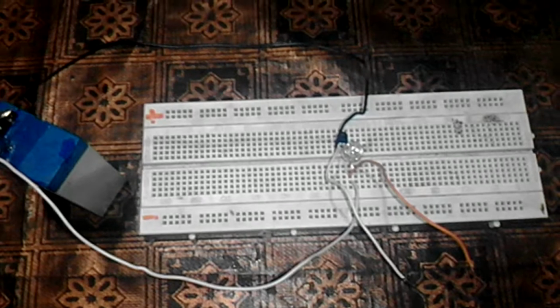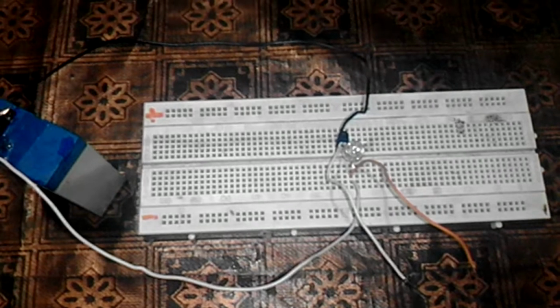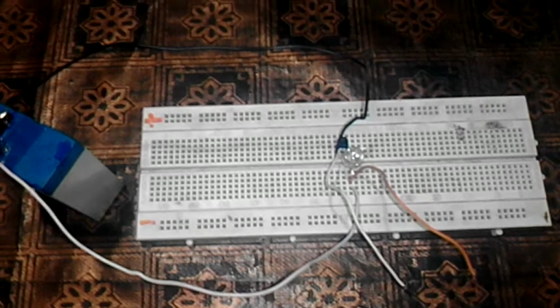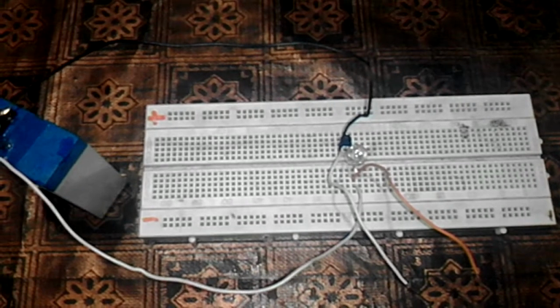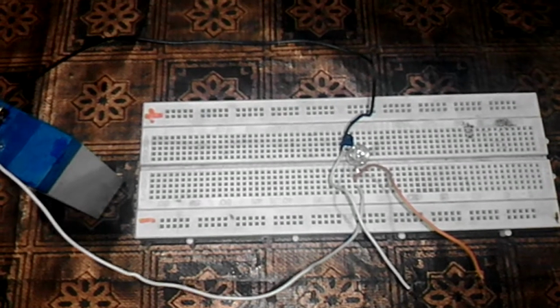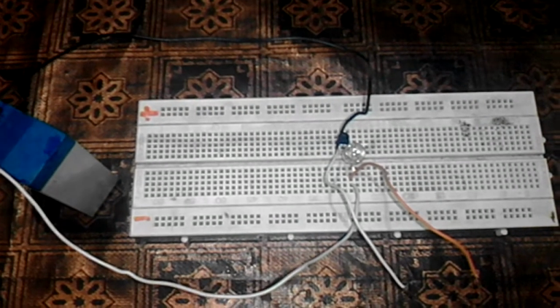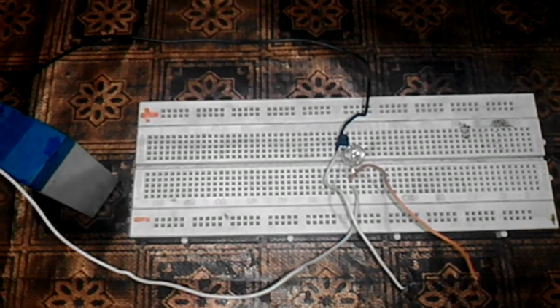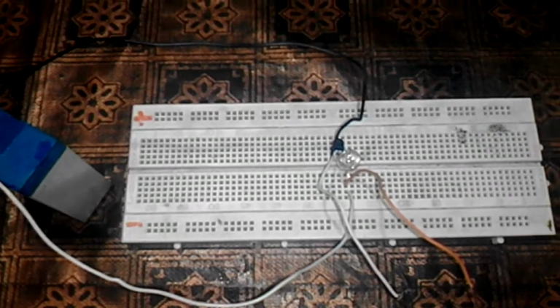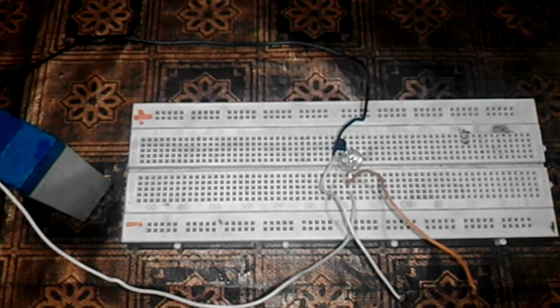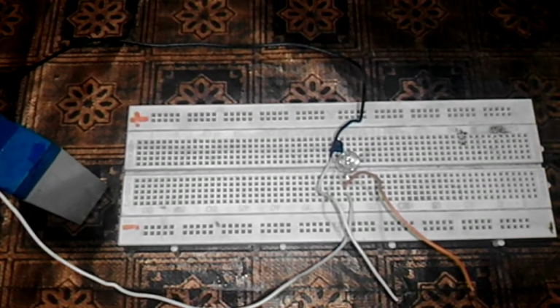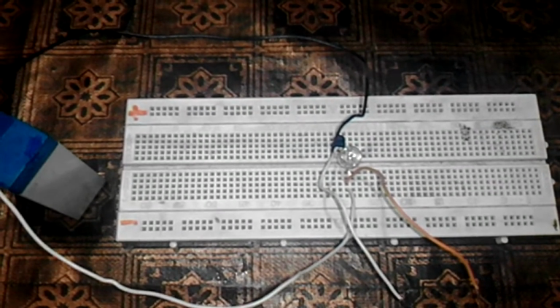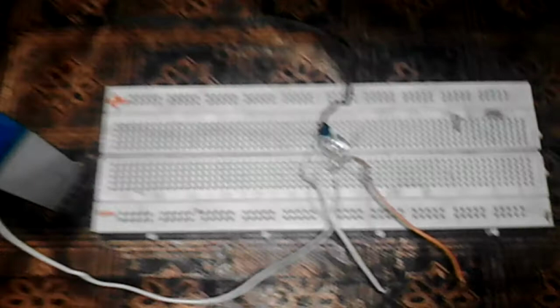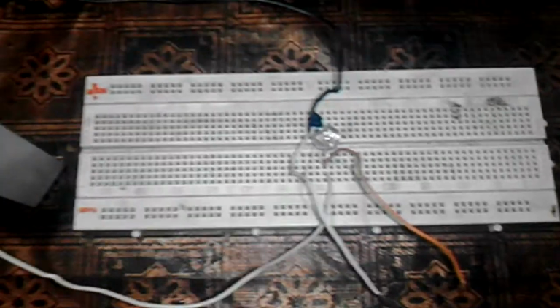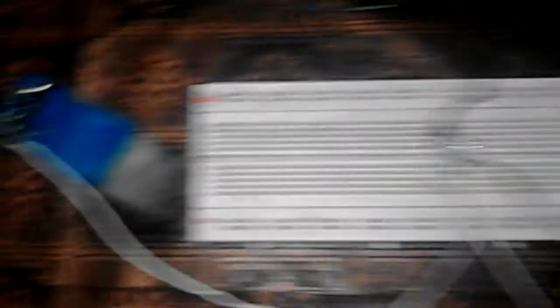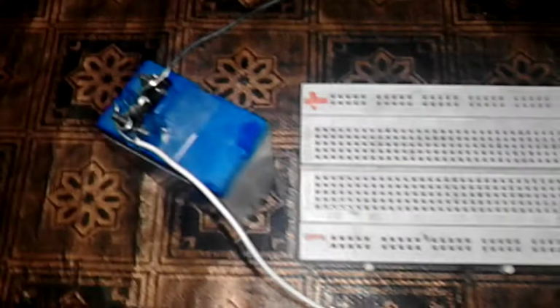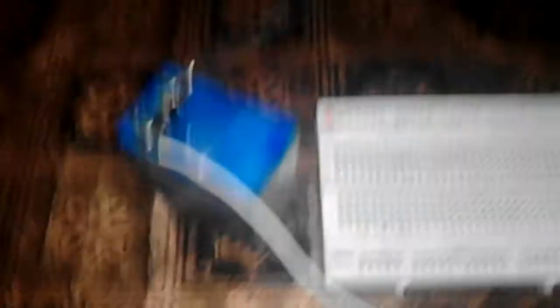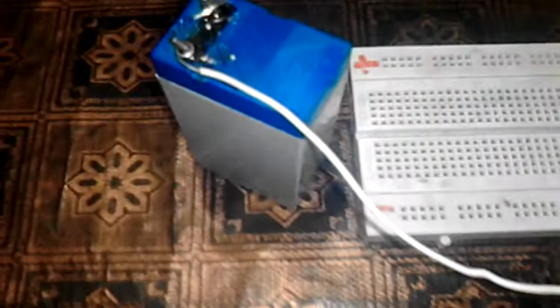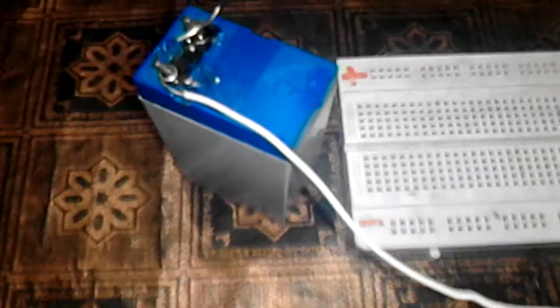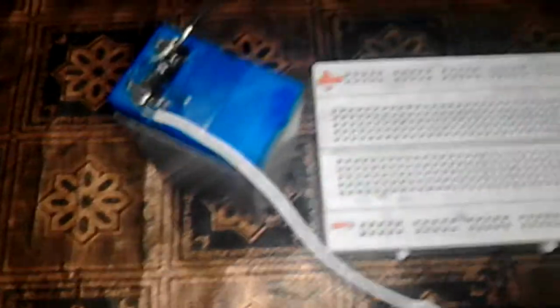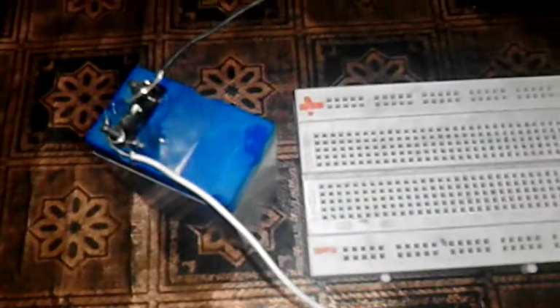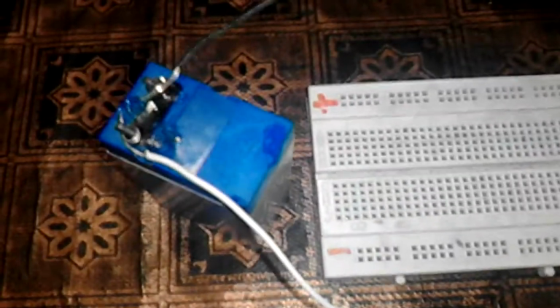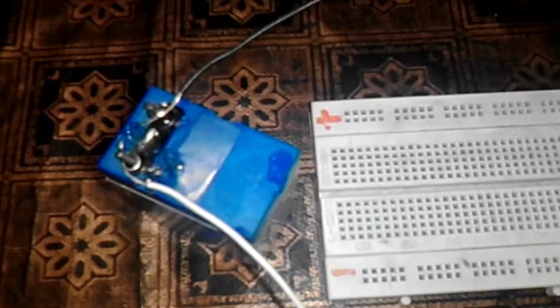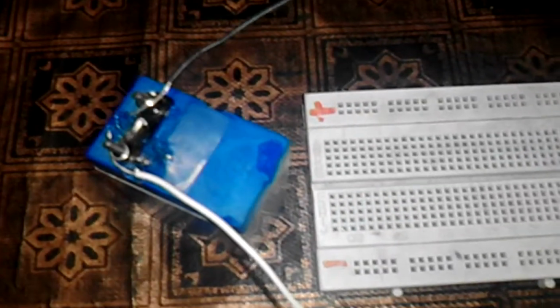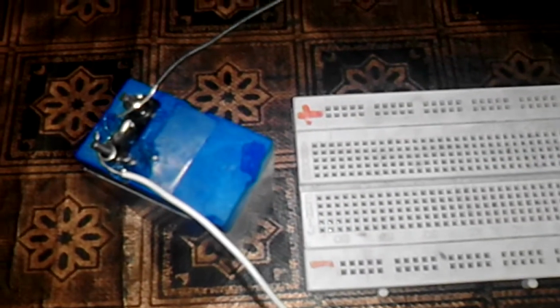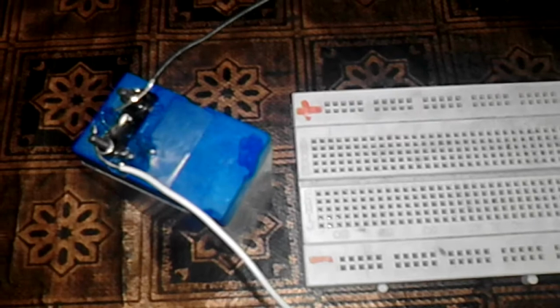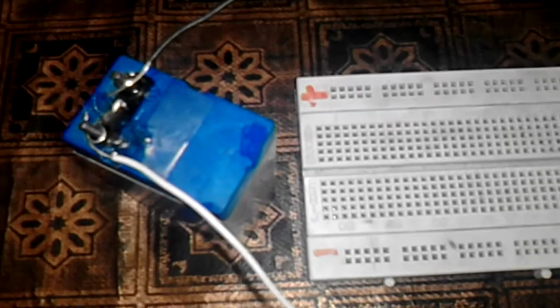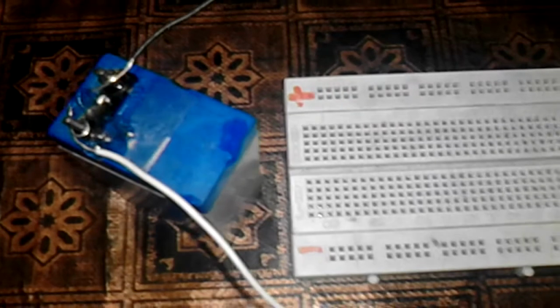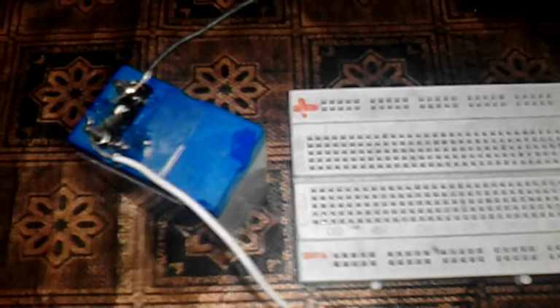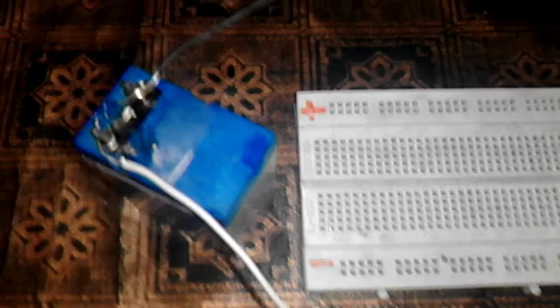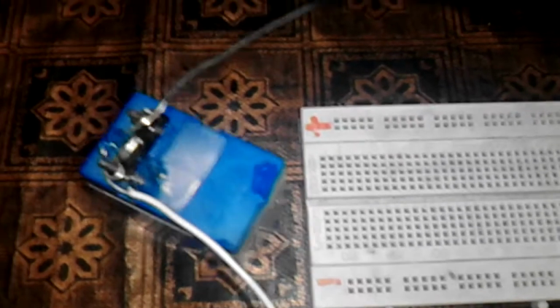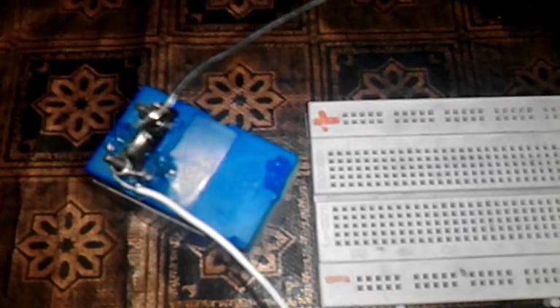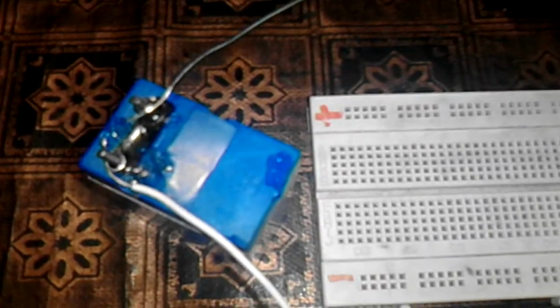Asalaamu alaikum. Today I'm going to show you a very simple working touch switch, or touch sensor circuit. This is my breadboard, and this is a 4.7 volt battery. It has more and larger current handling capability as compared to other 9 volt batteries.